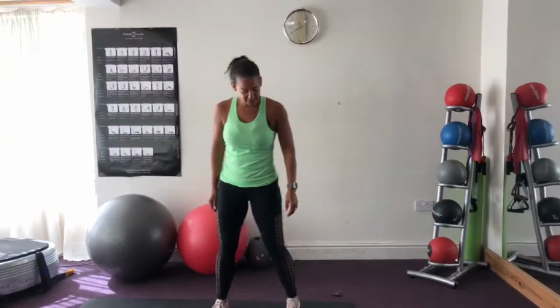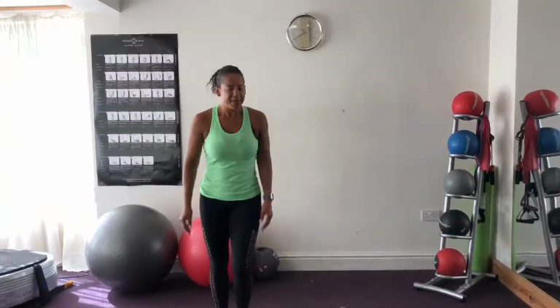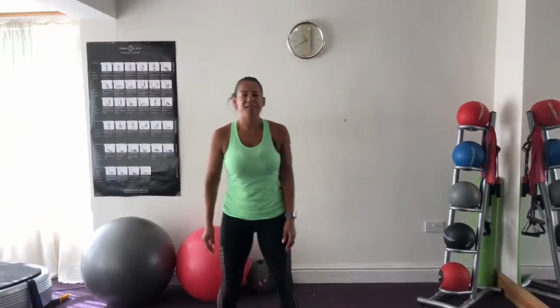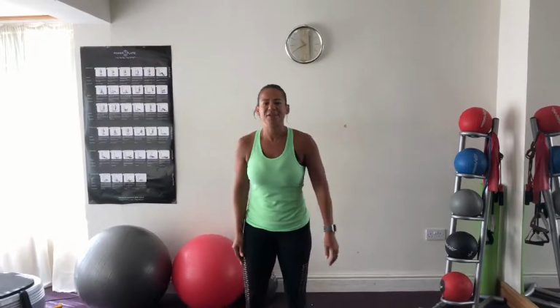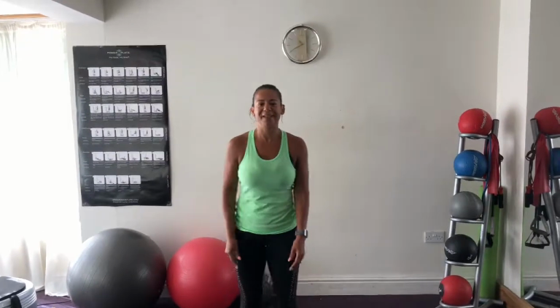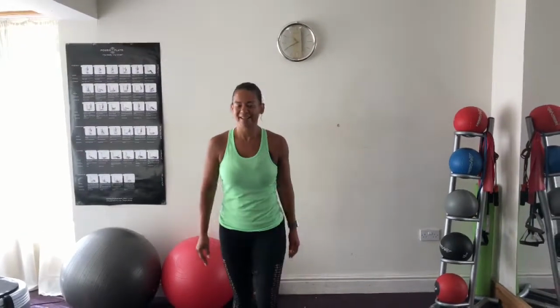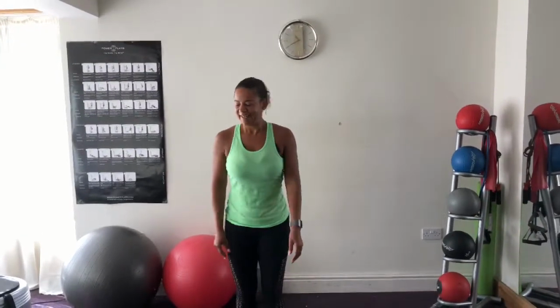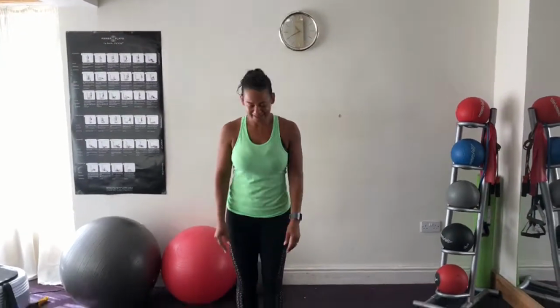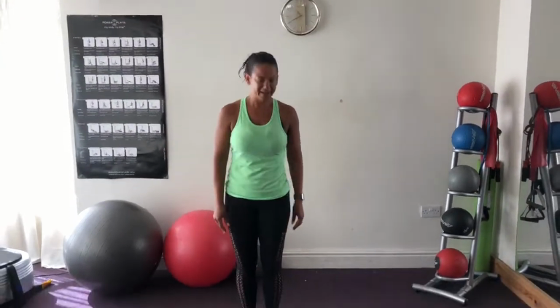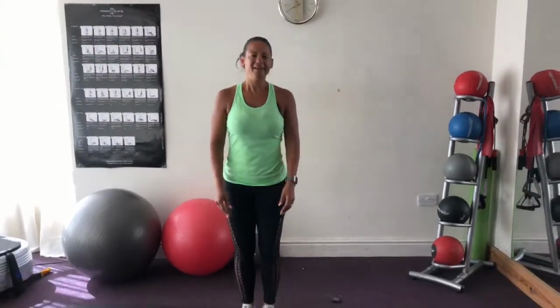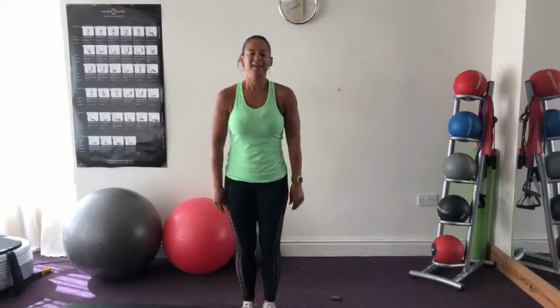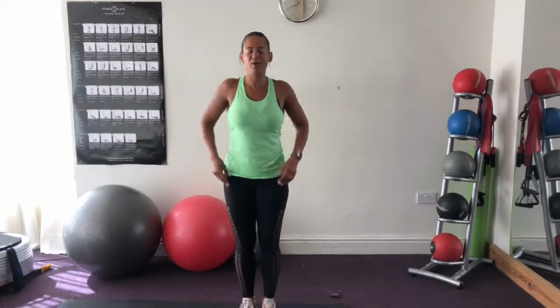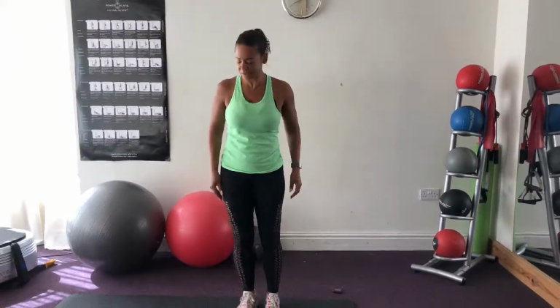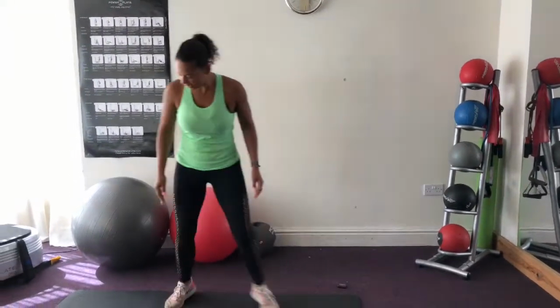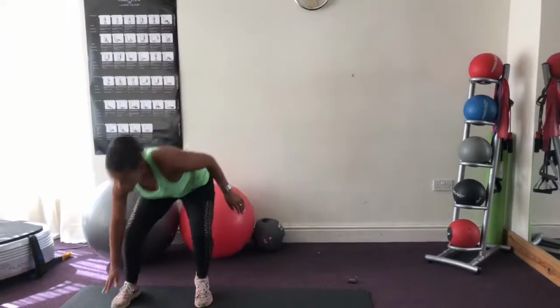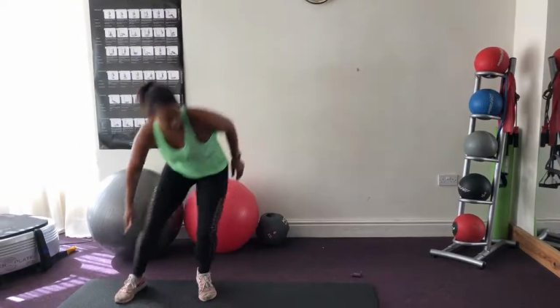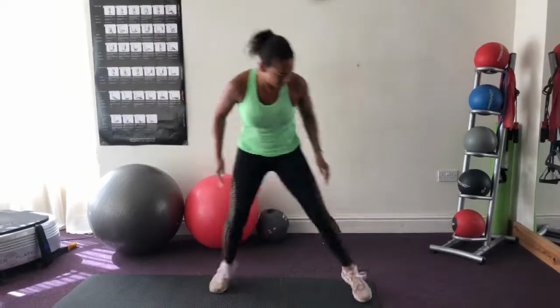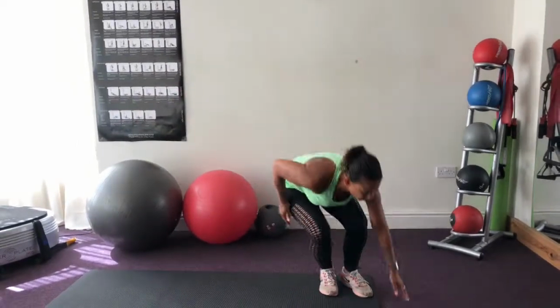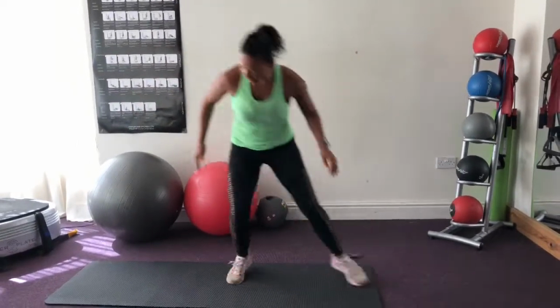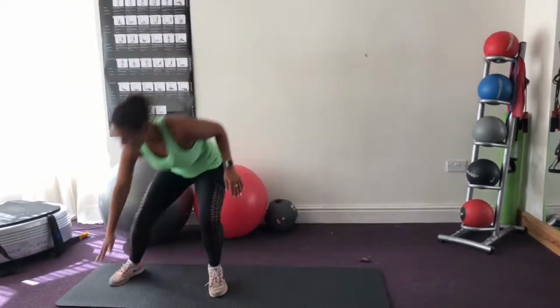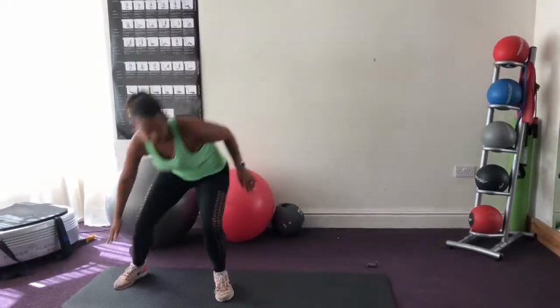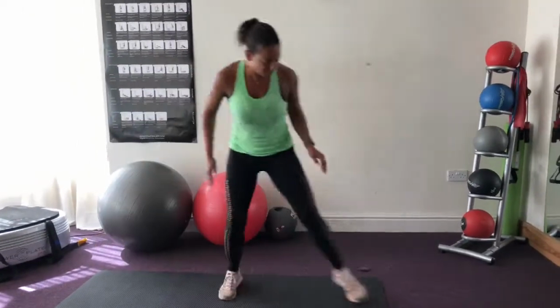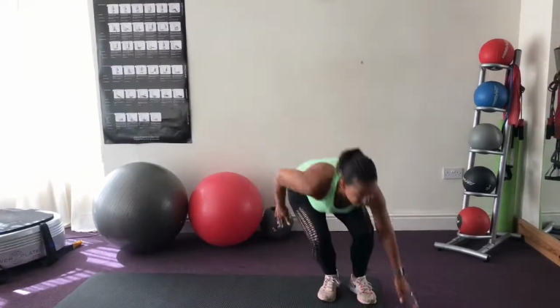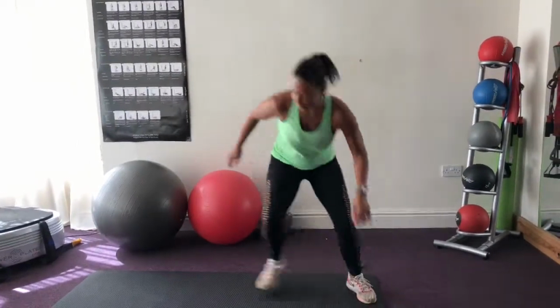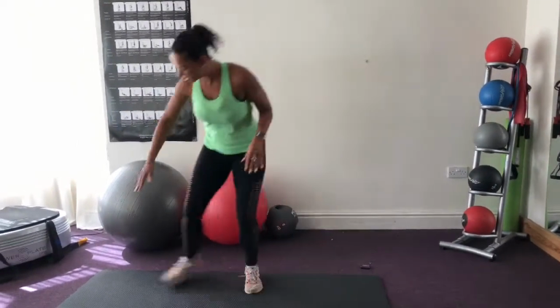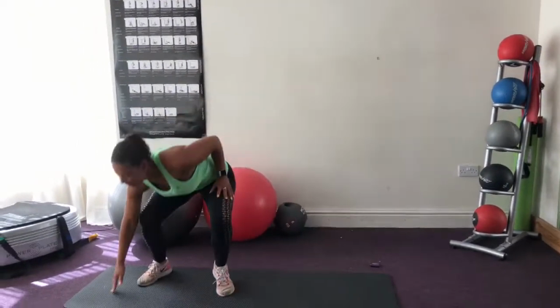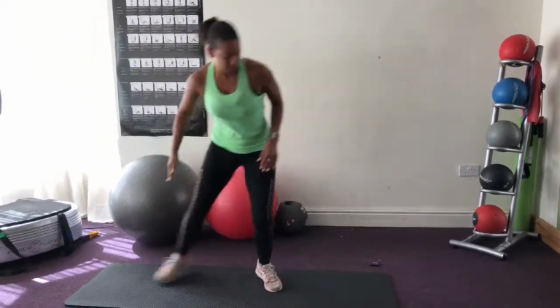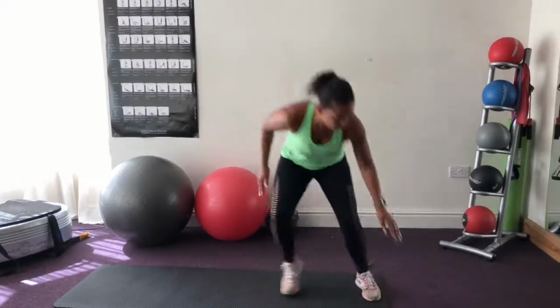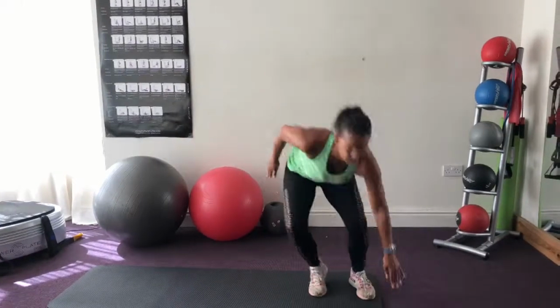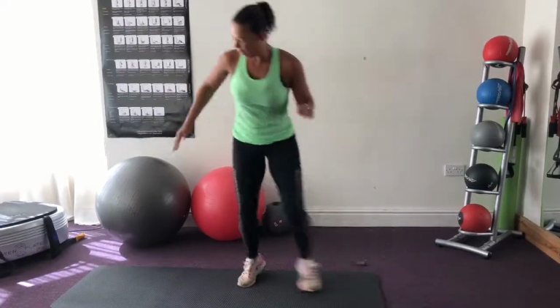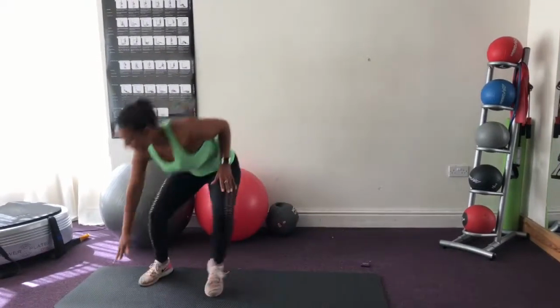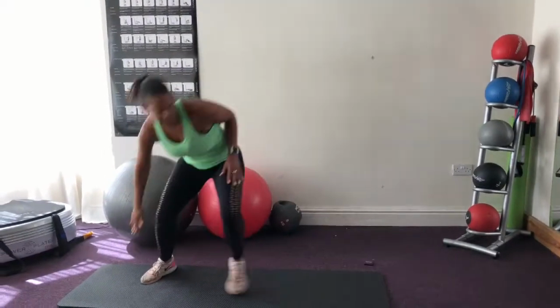Side shuffle — hold the shoulders, keep the knees bent, bottom down.